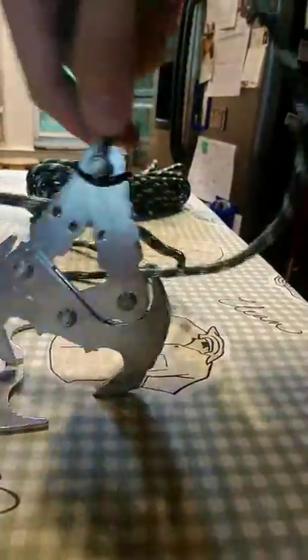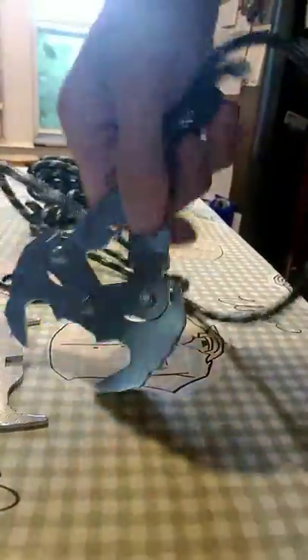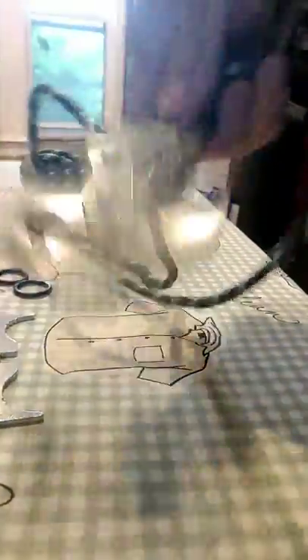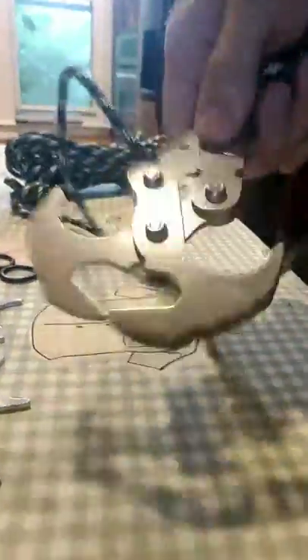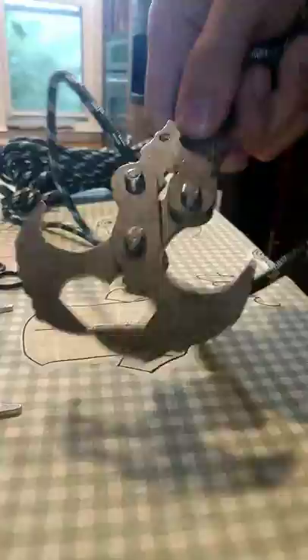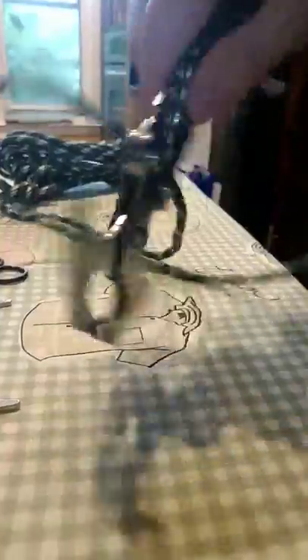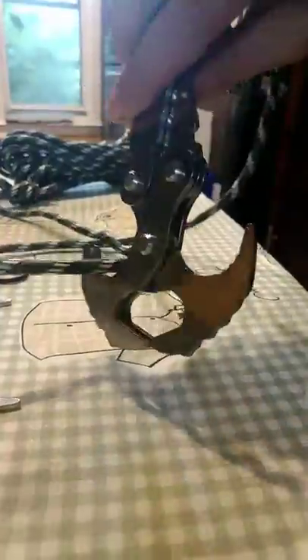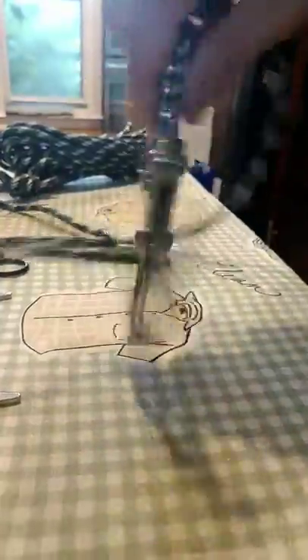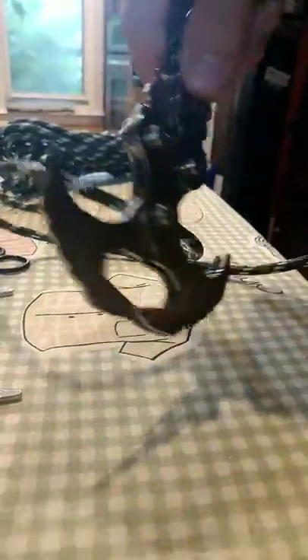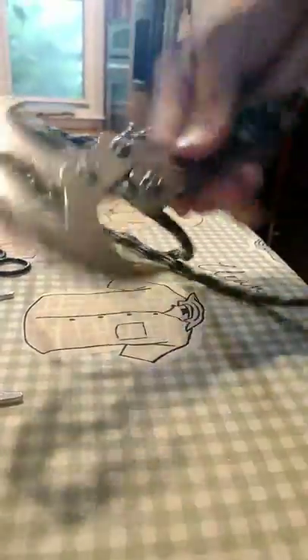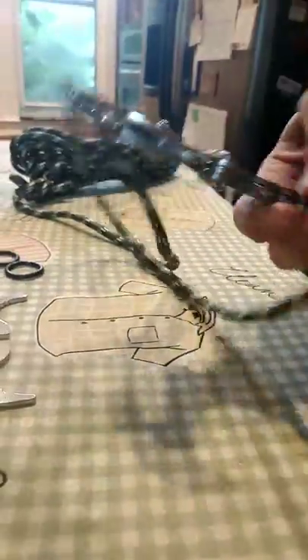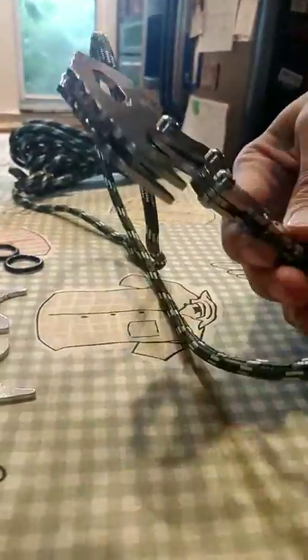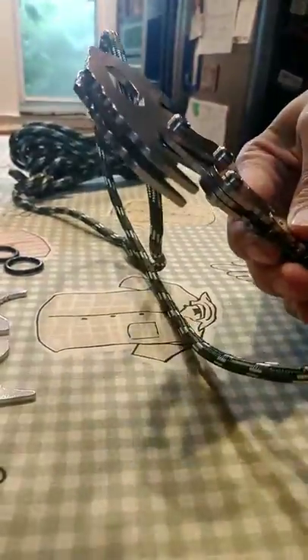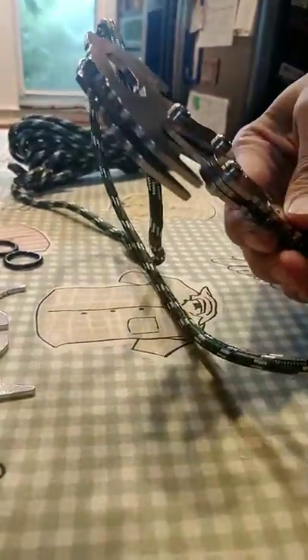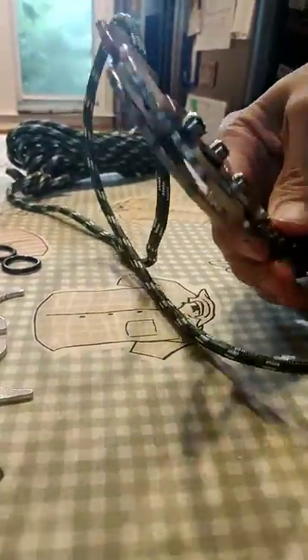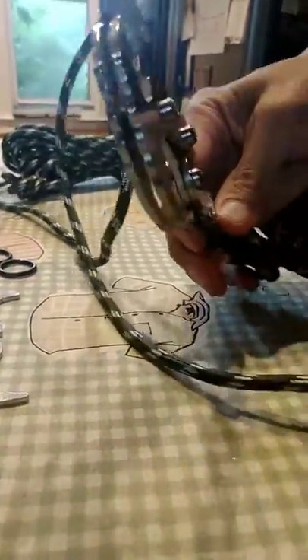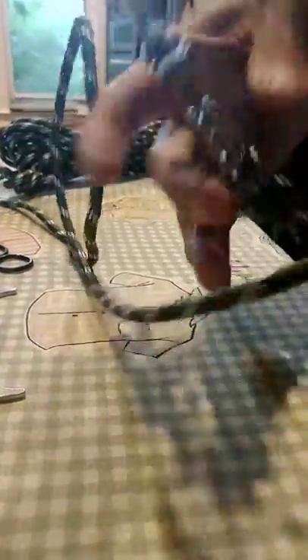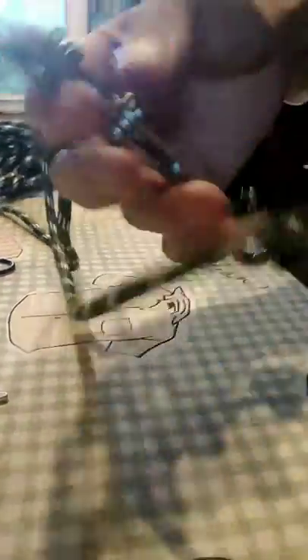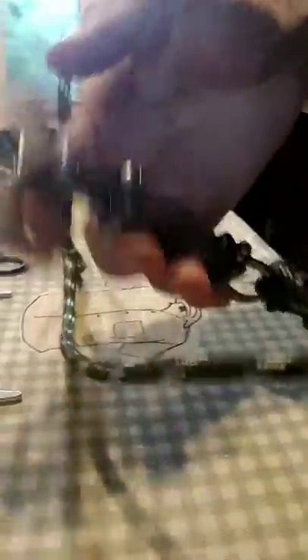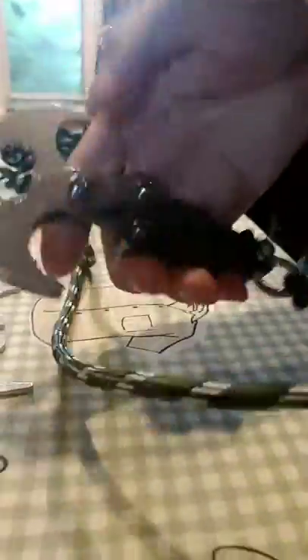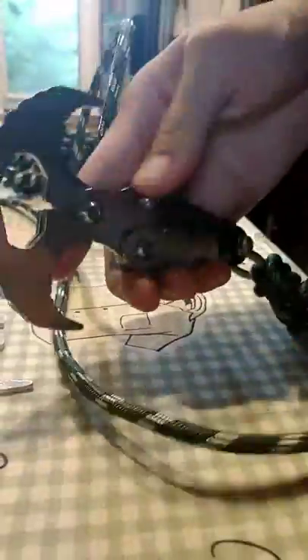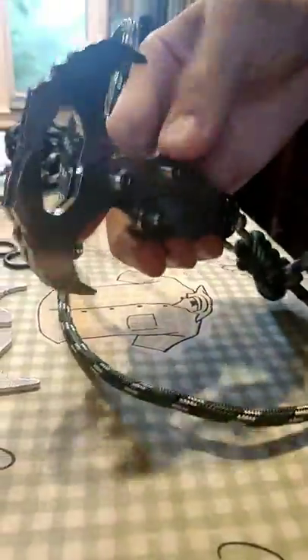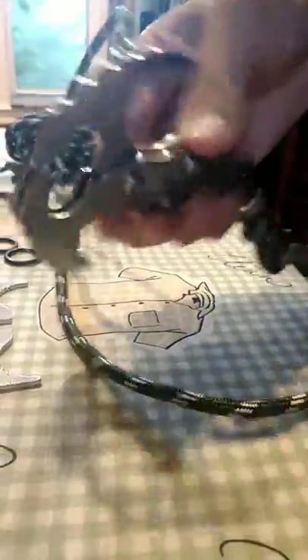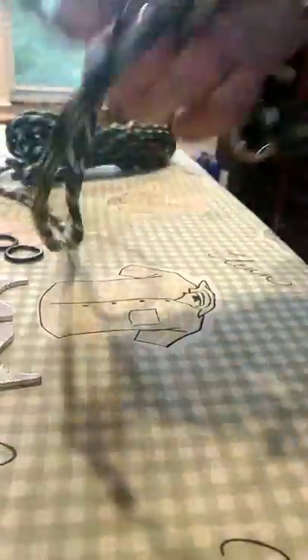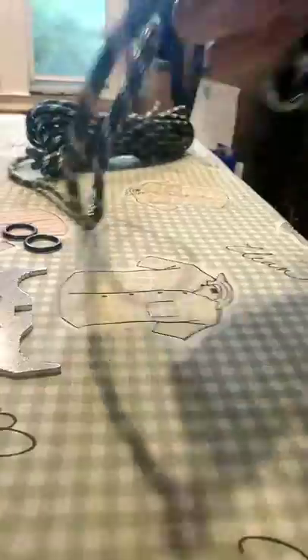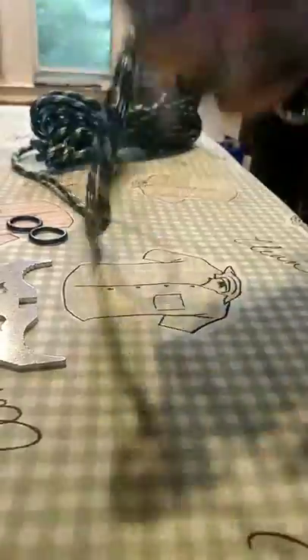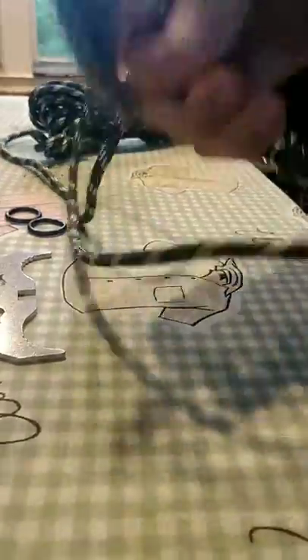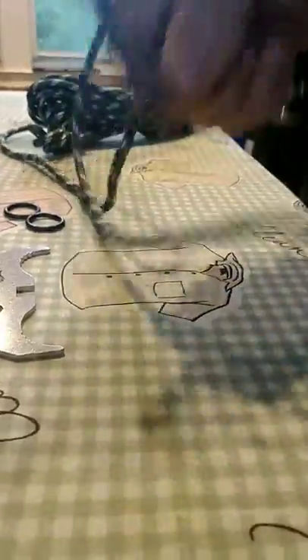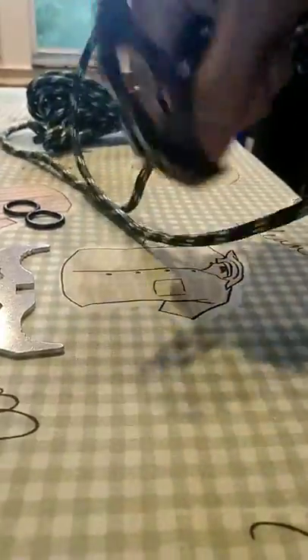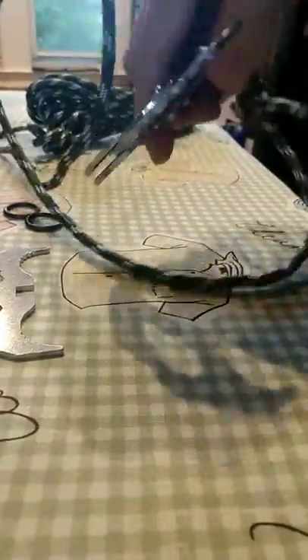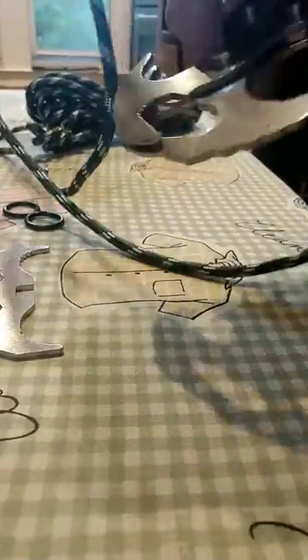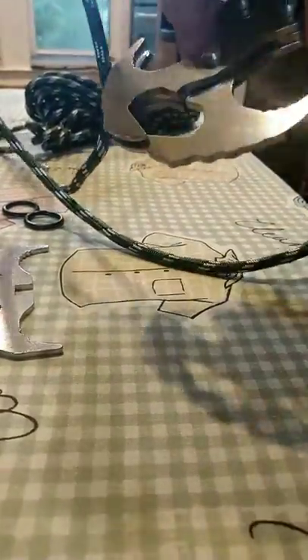Seems pretty durable — we'll do a durability test. It's very lightweight, weighs about maybe 10 oz or under that.